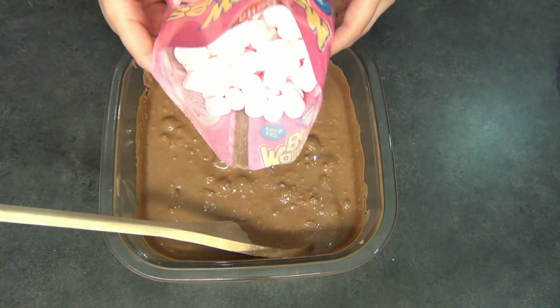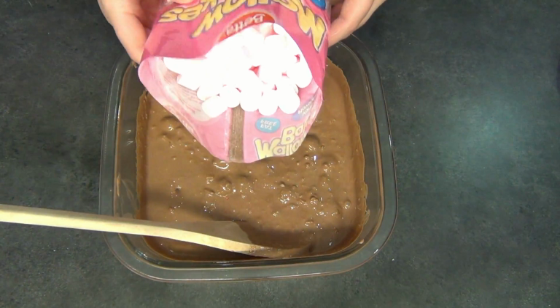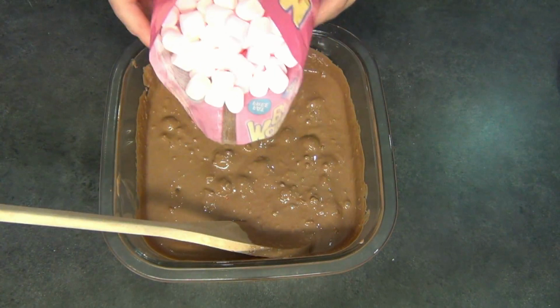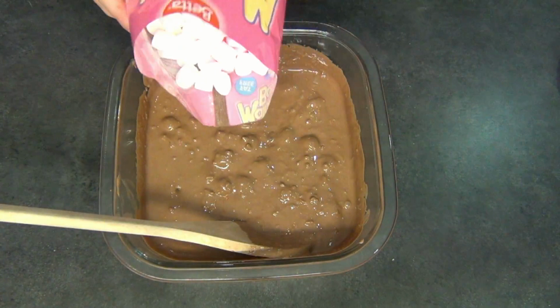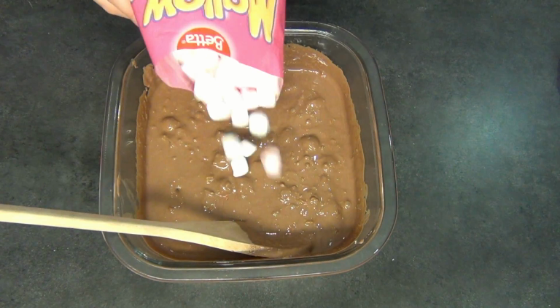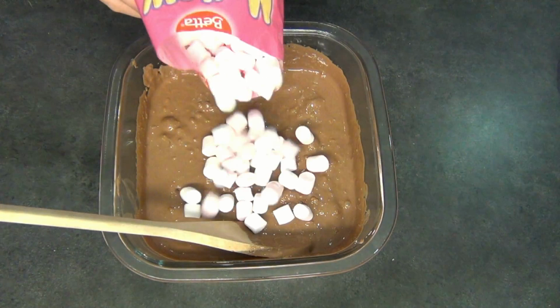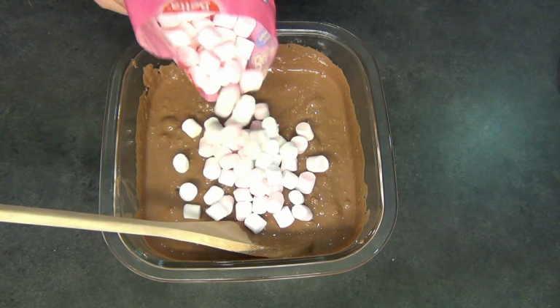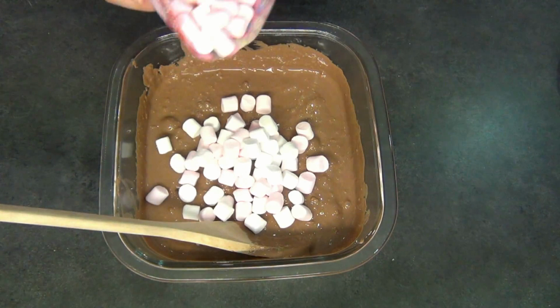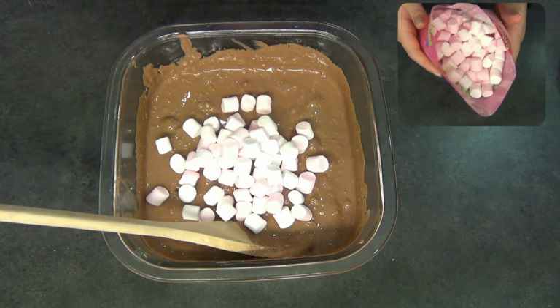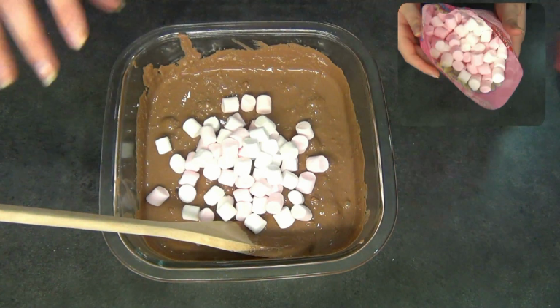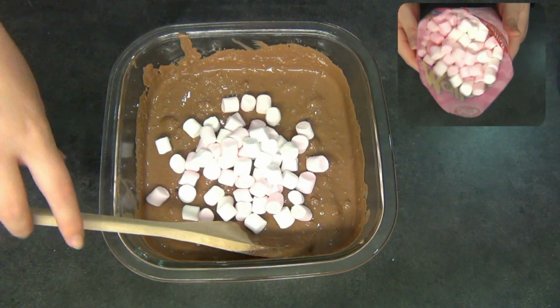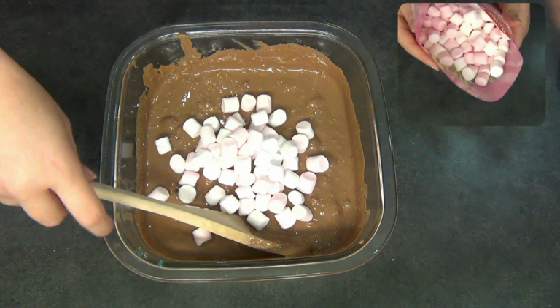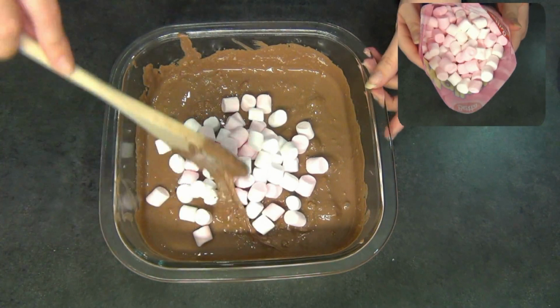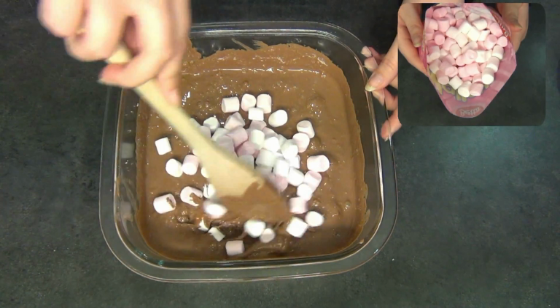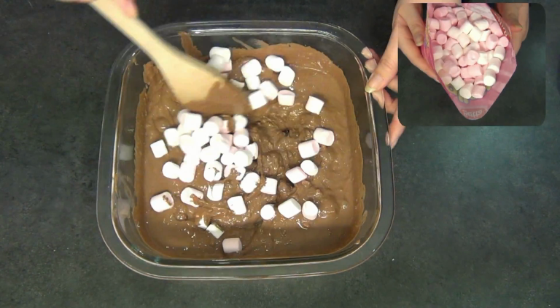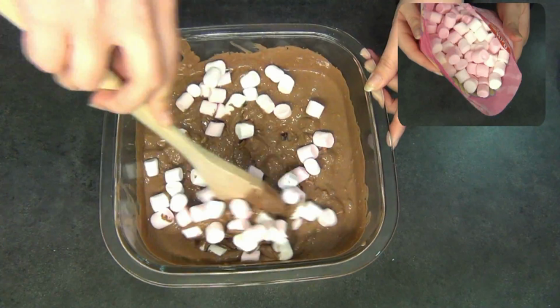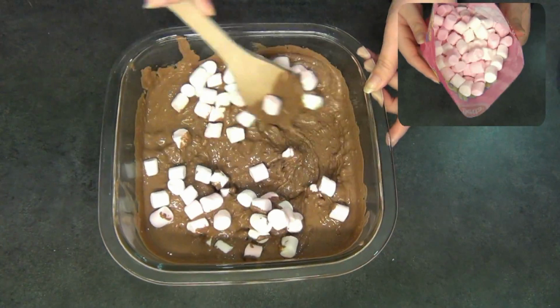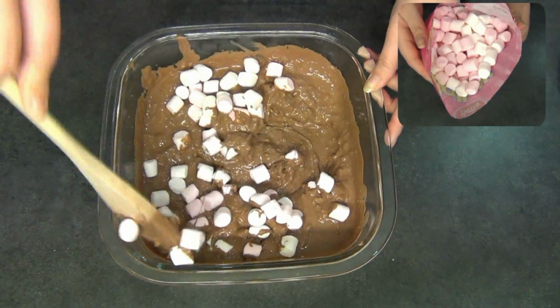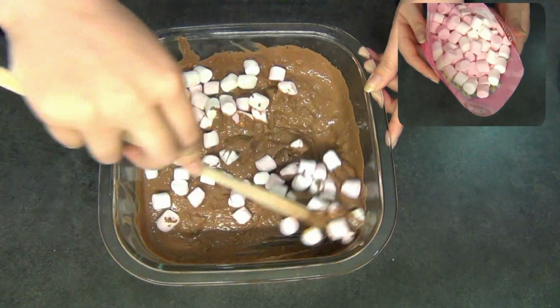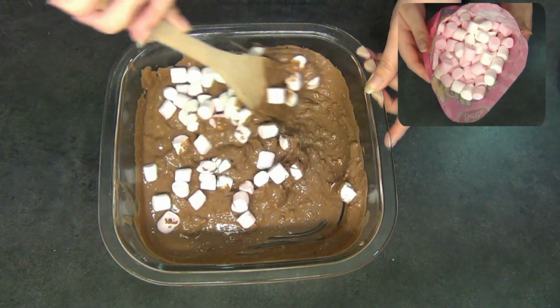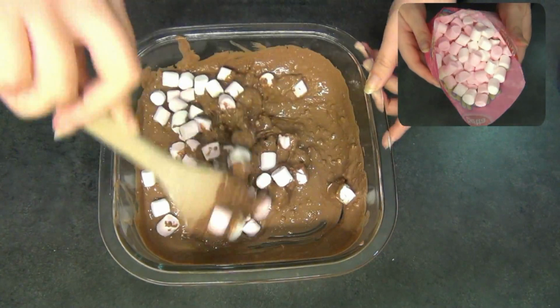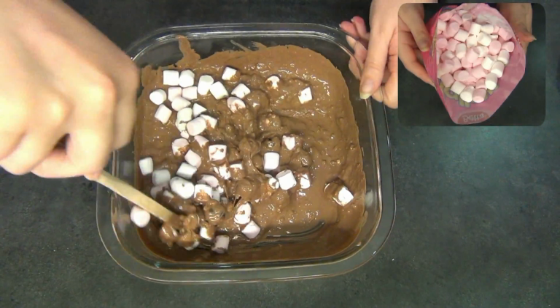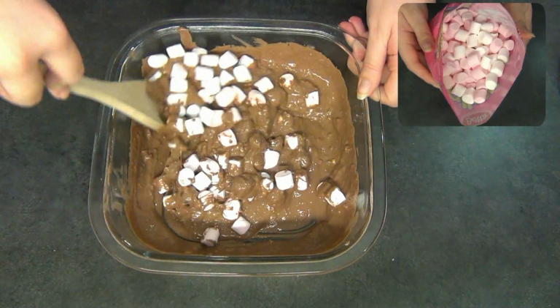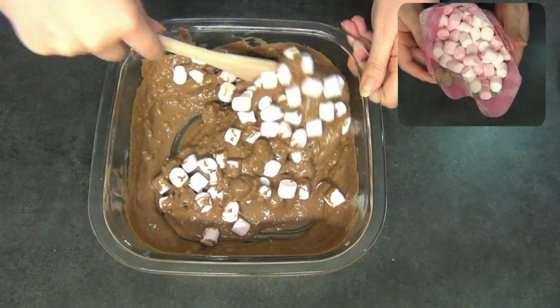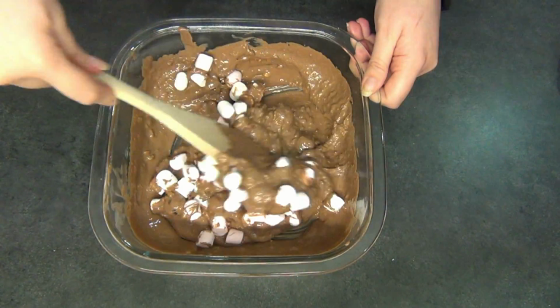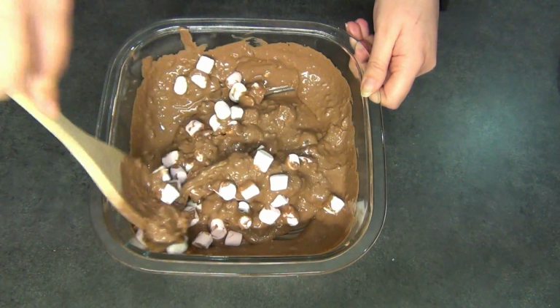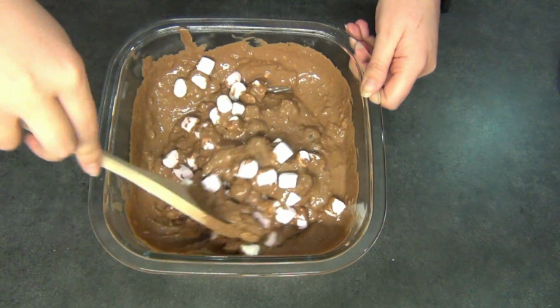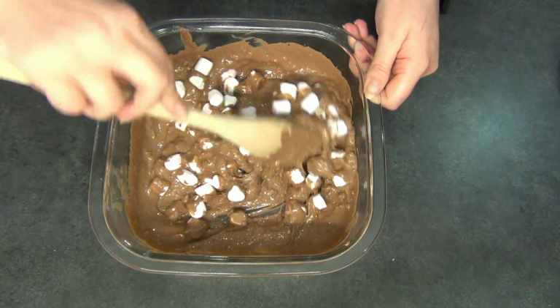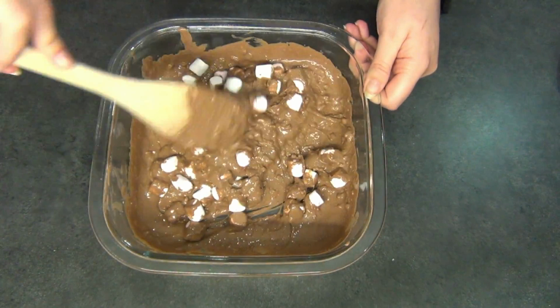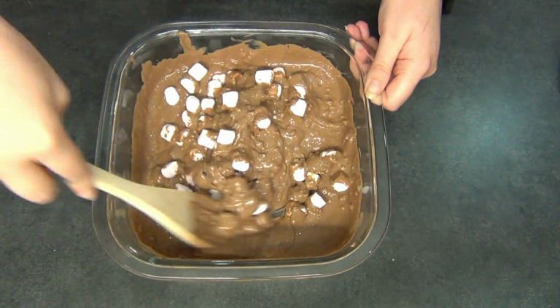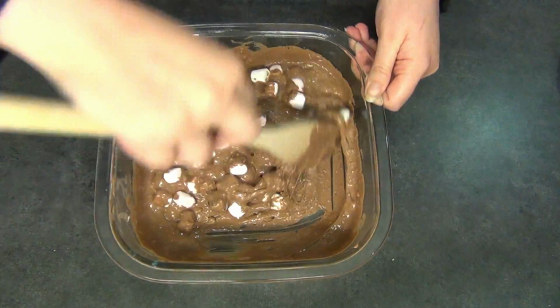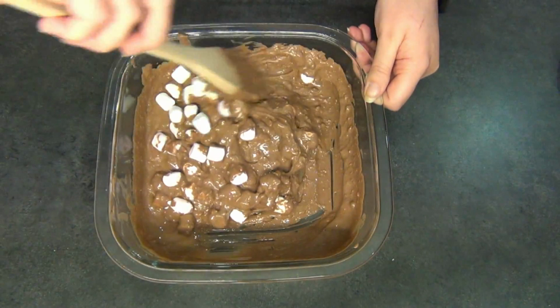Lastly are the marshmallows, and I'm going to be adding quite a lot of marshmallows into this. Then just keep mixing that around until all of the marshmallows are coated in chocolate.